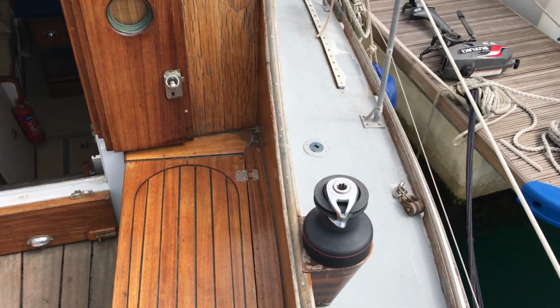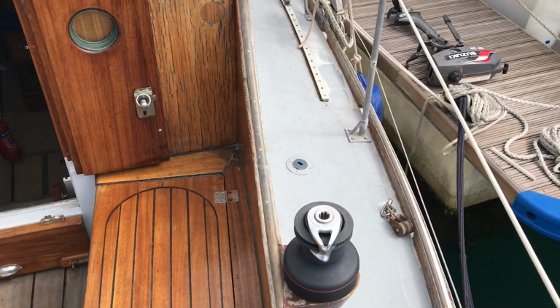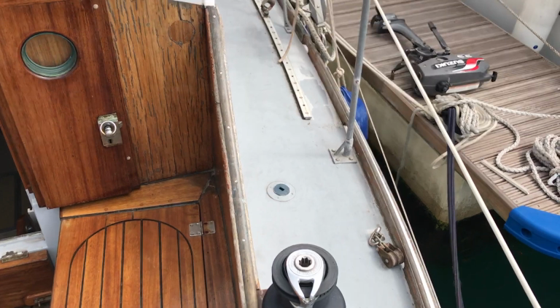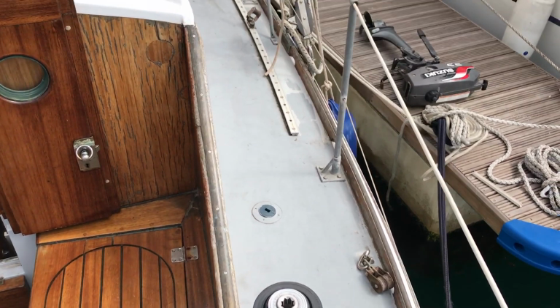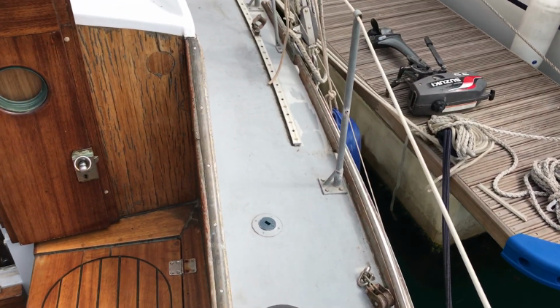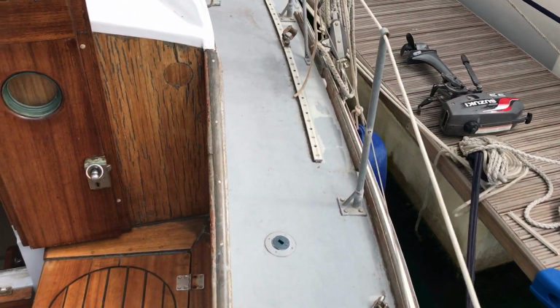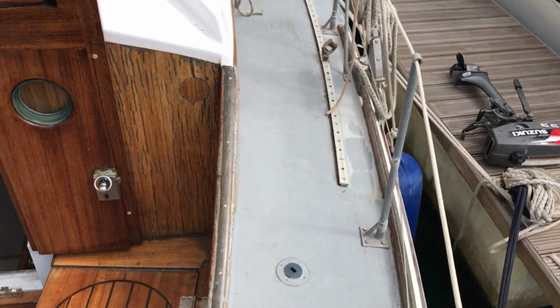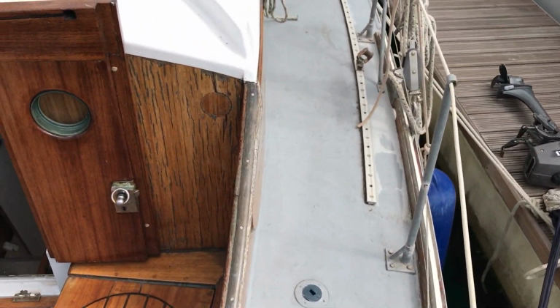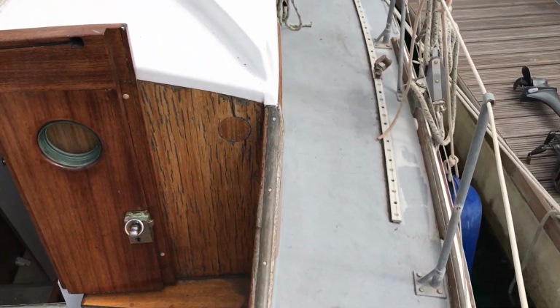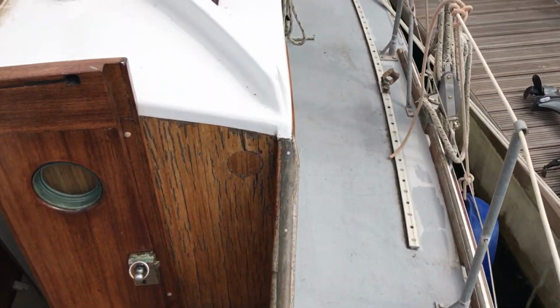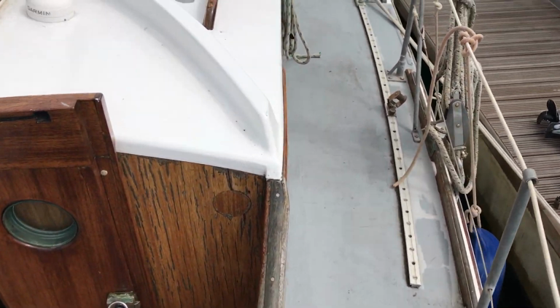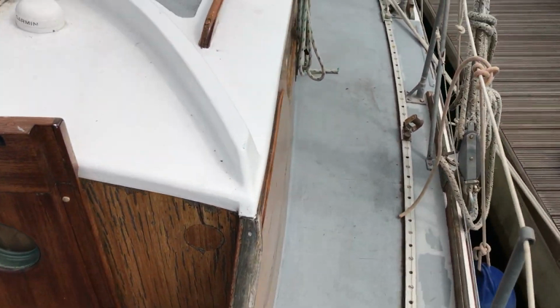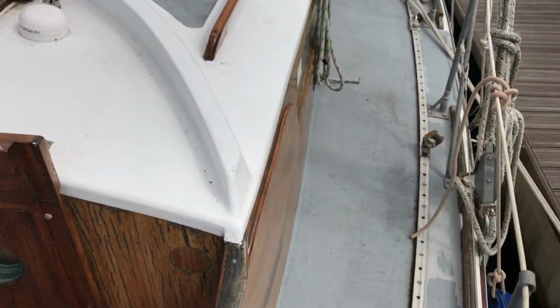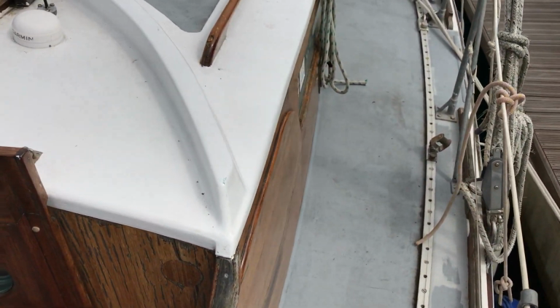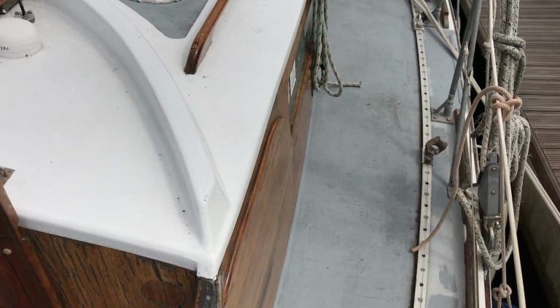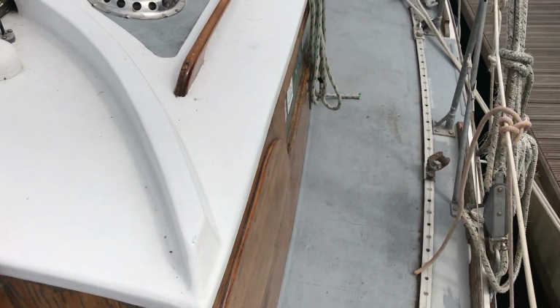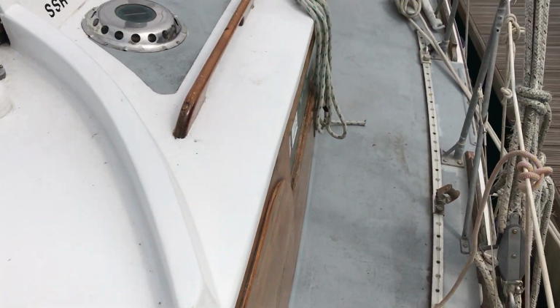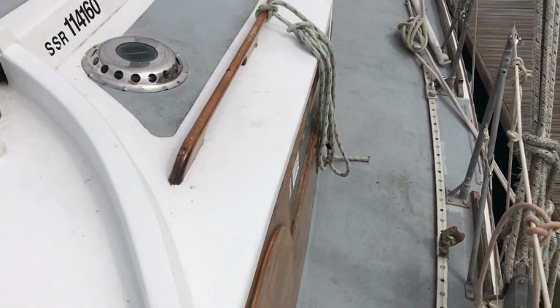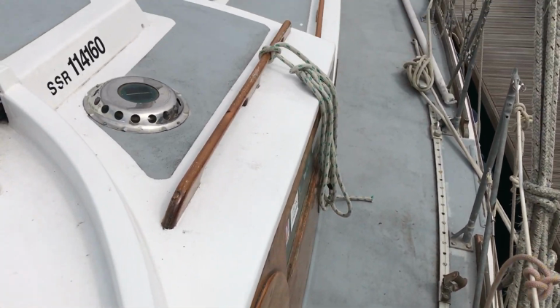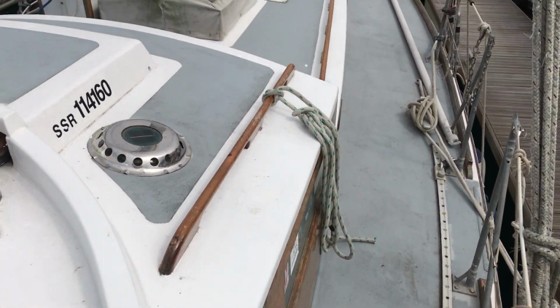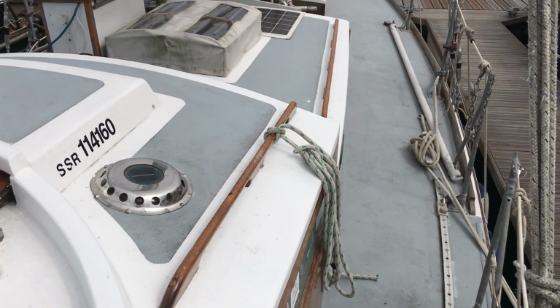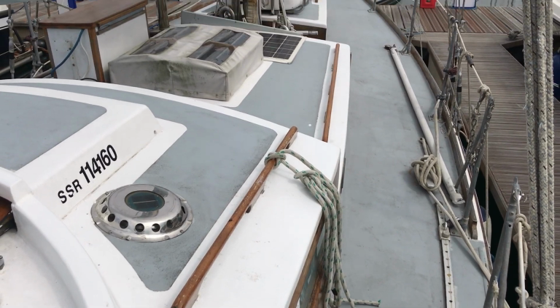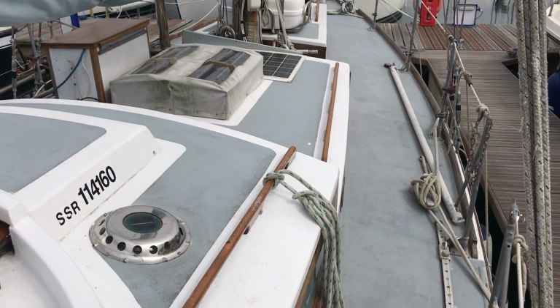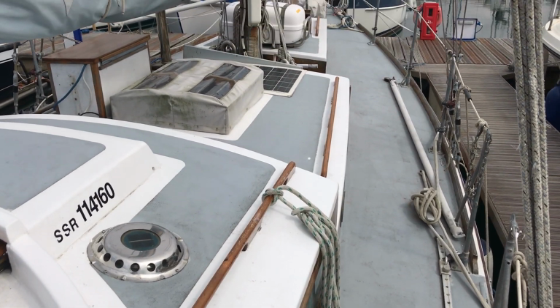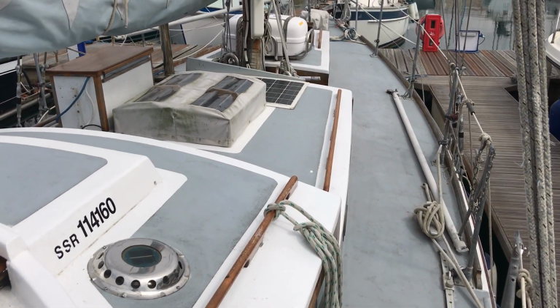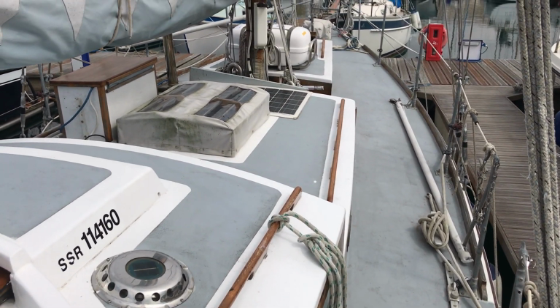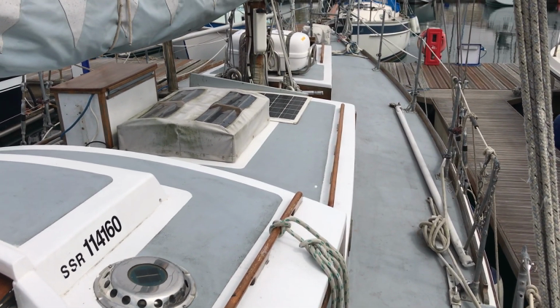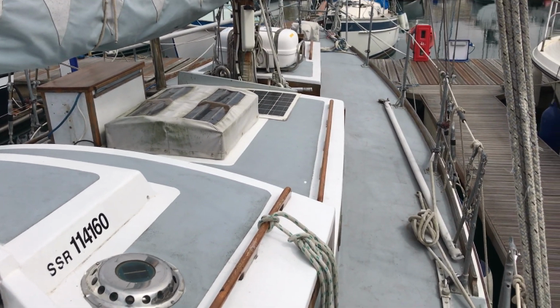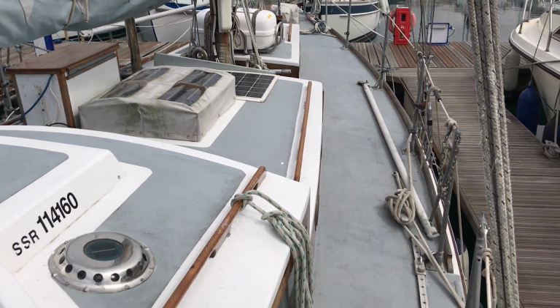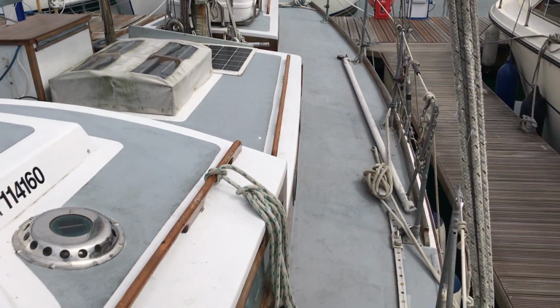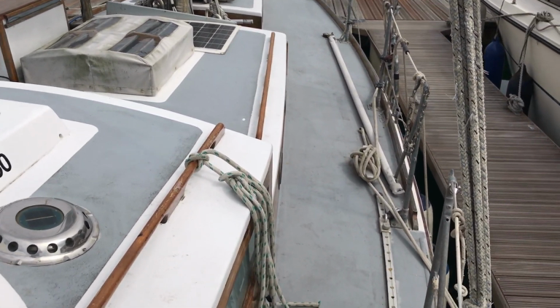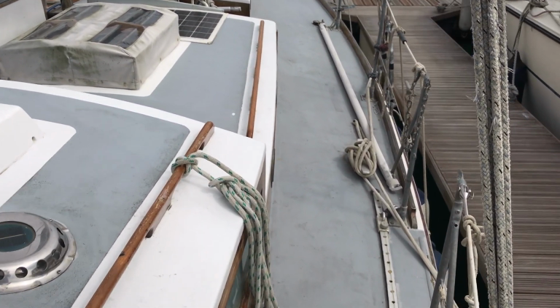Looking forward now, we can see we've got three of six cockpit self-tailing winches, which is lovely. I'll move slowly along the starboard side — a quick look up at the upper deck as a whole. There's loads of space here.